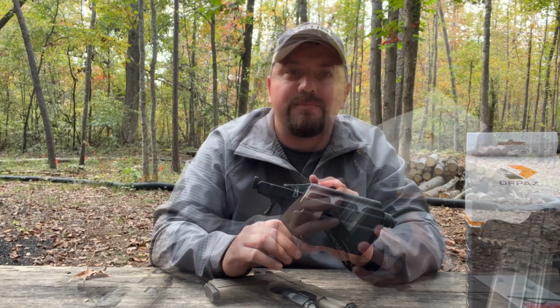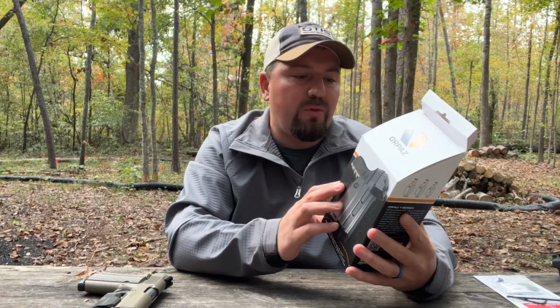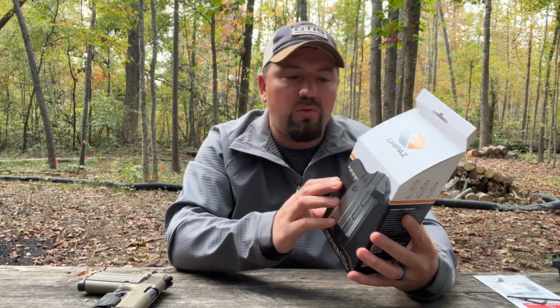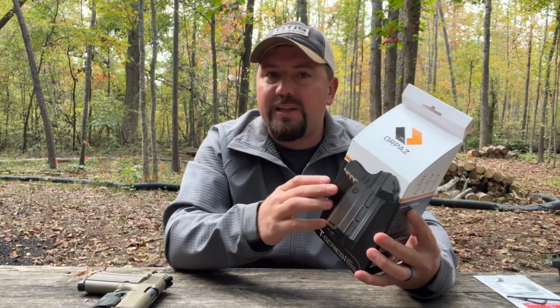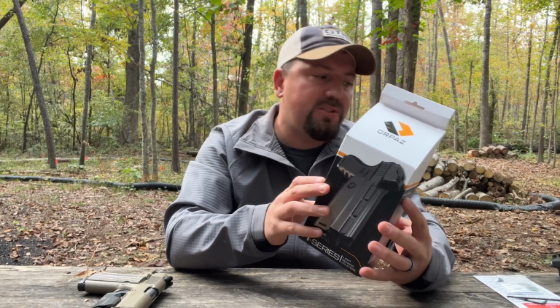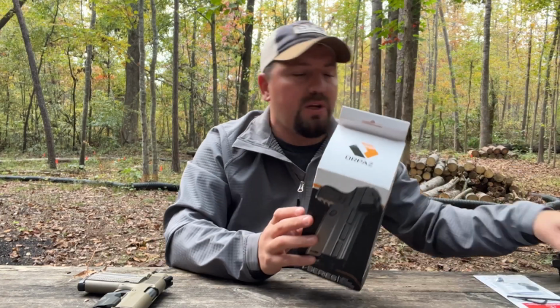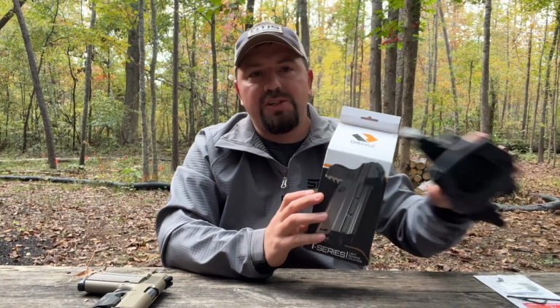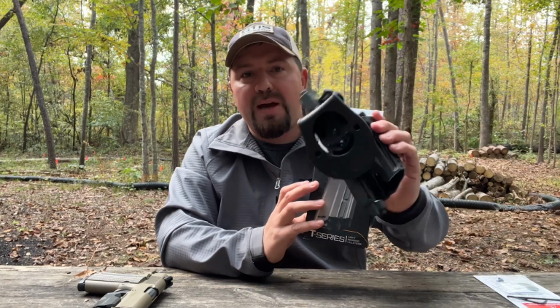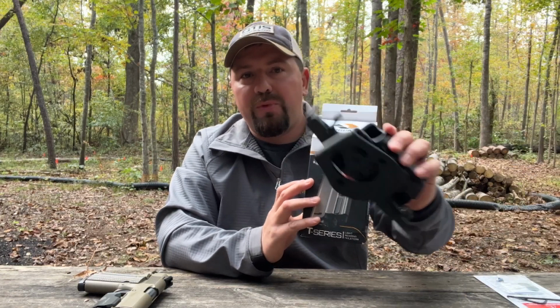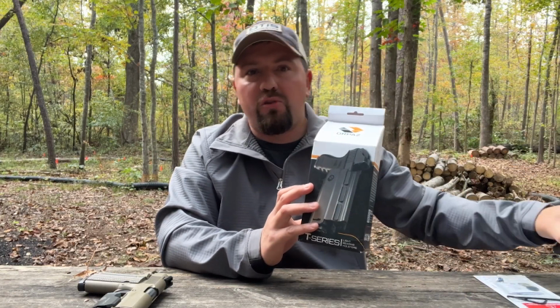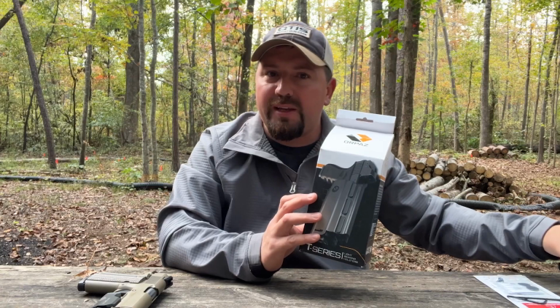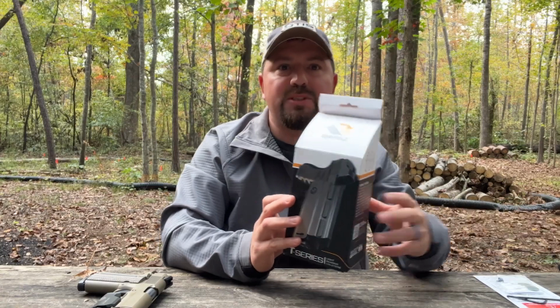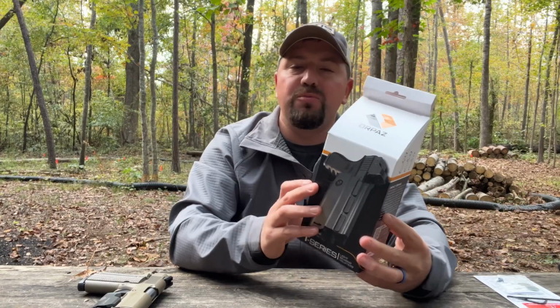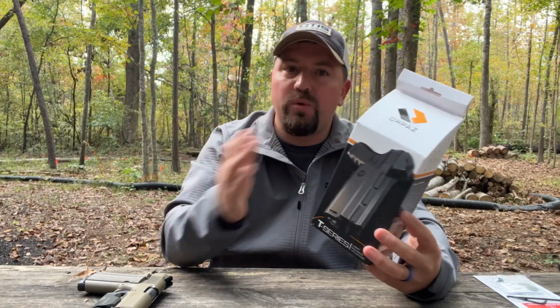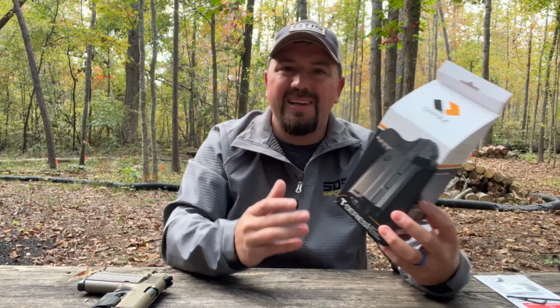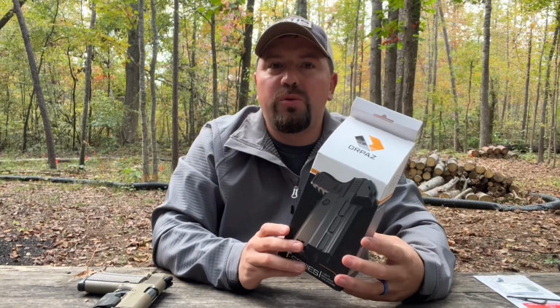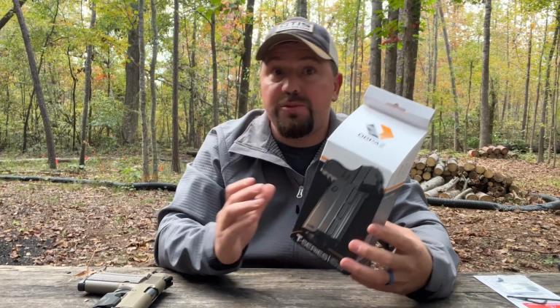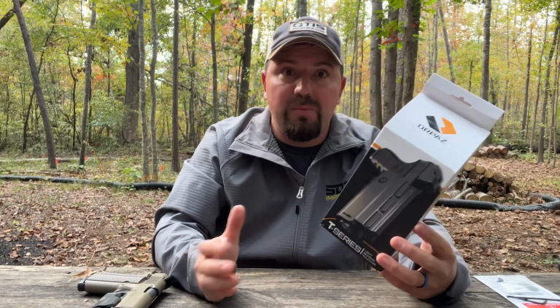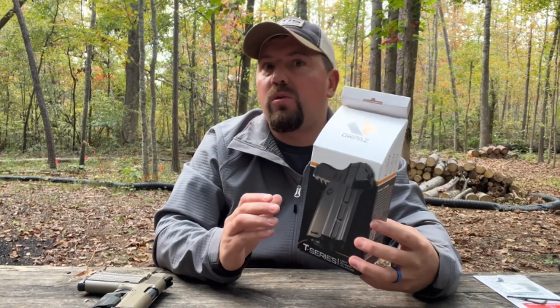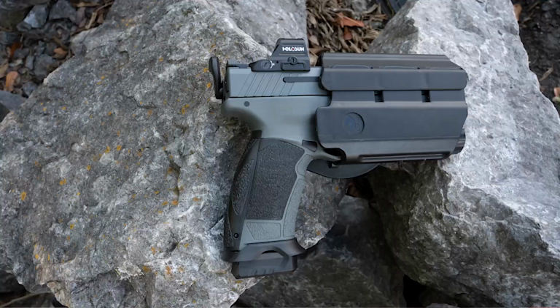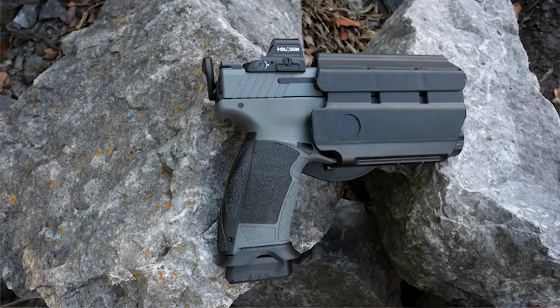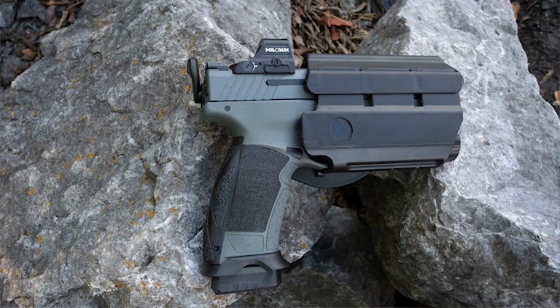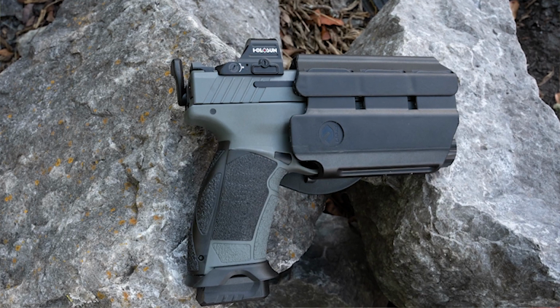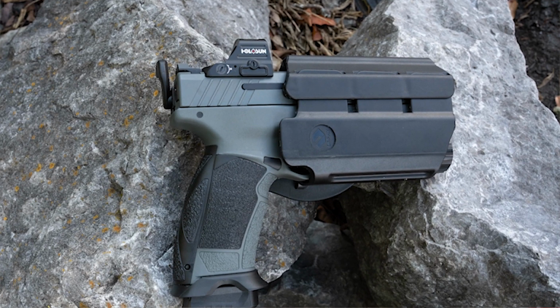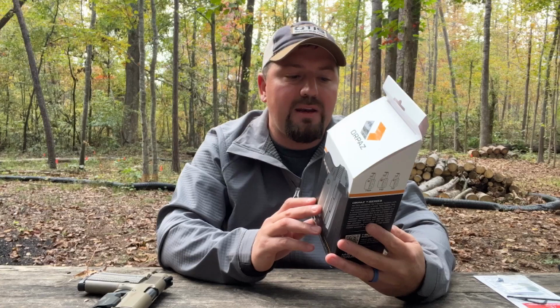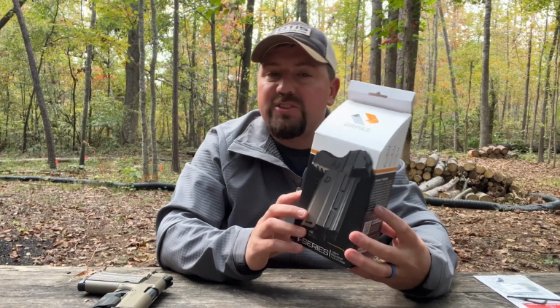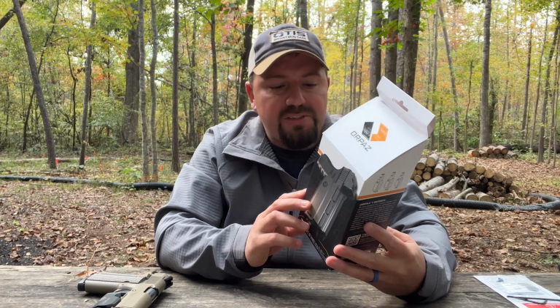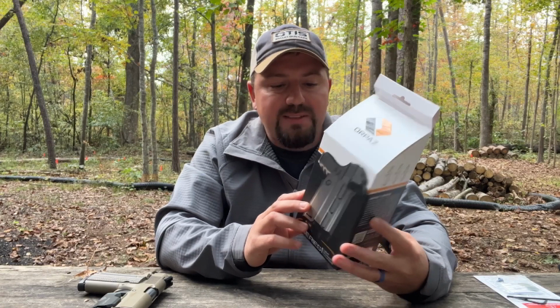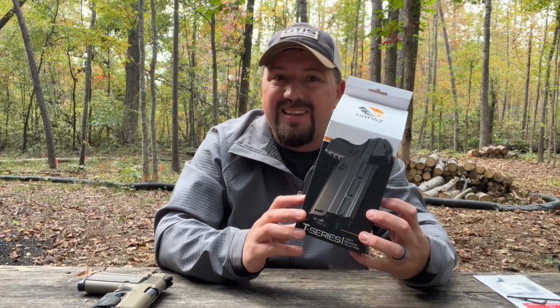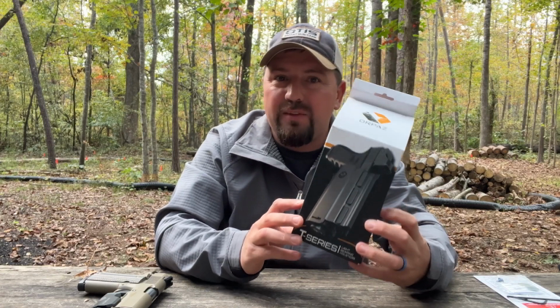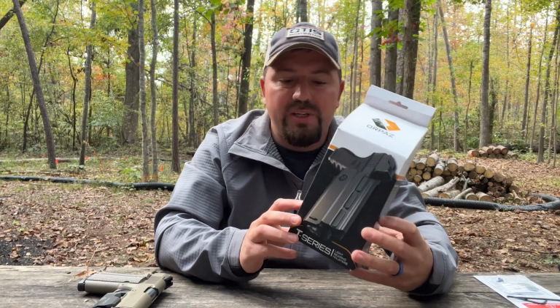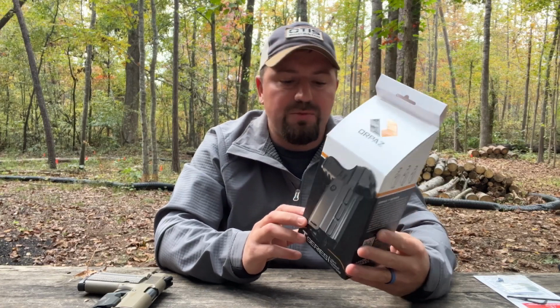It fits all Orpaz attachments, so in addition to the paddle loop, there are drop leg attachments and belt loops. So if you want to attach it to your duty belt, a war belt, or even just run it on a drop leg, you're going to be able to do that. It fits all flashlight sizes and it is a Level 2 retention holster.